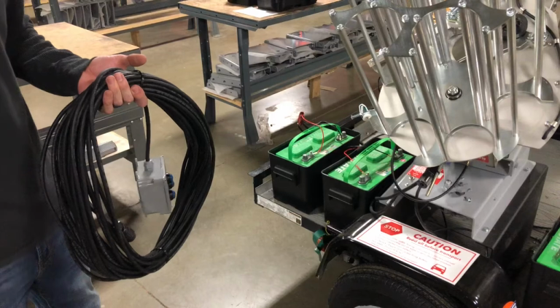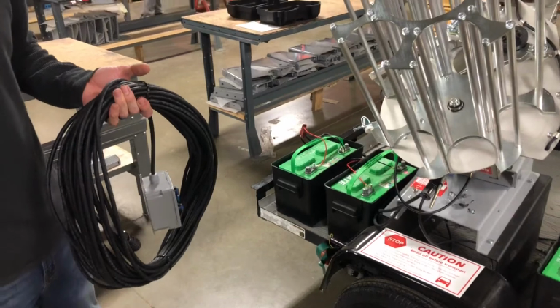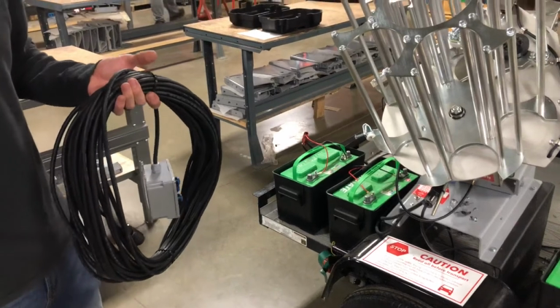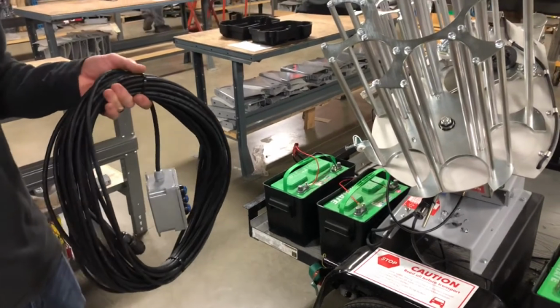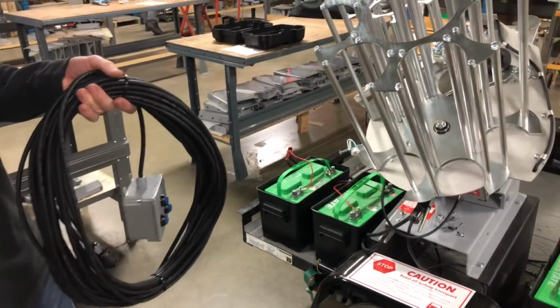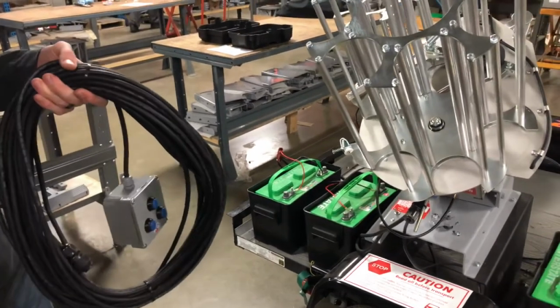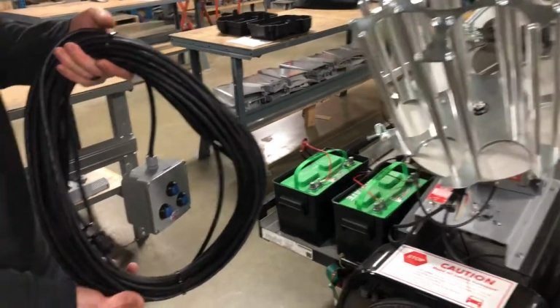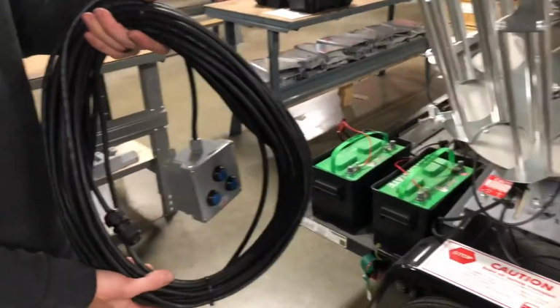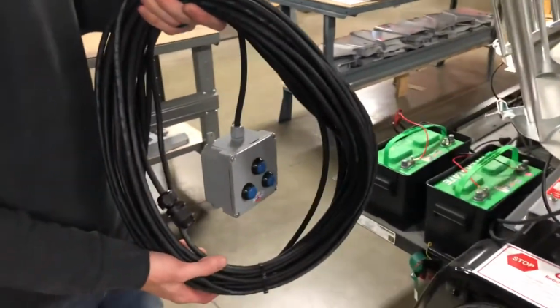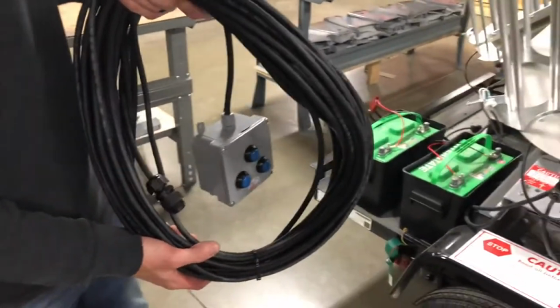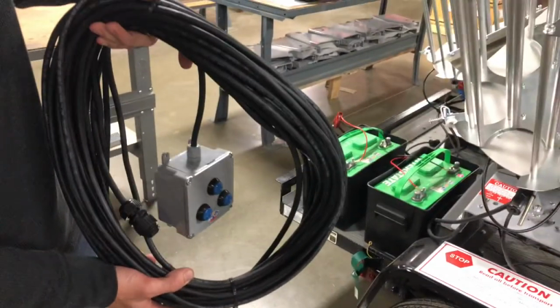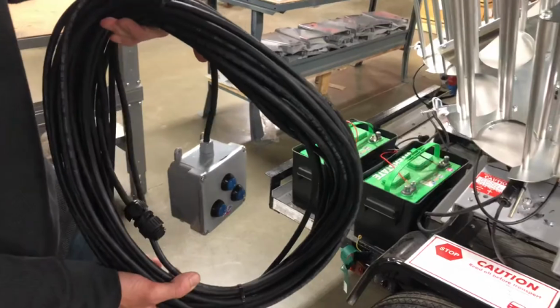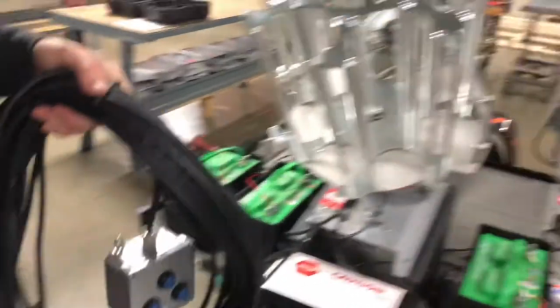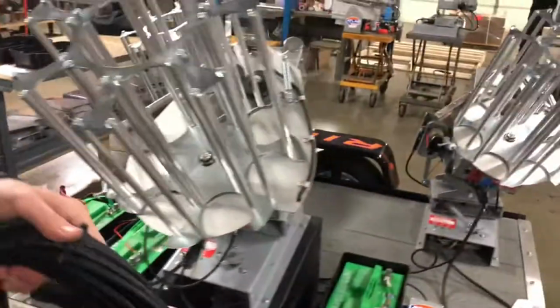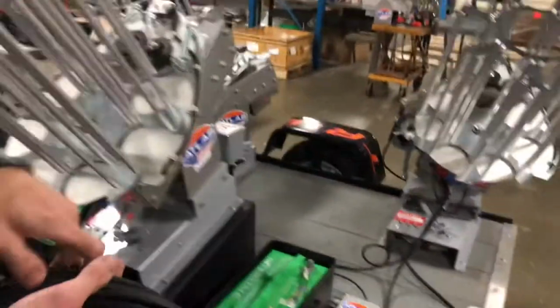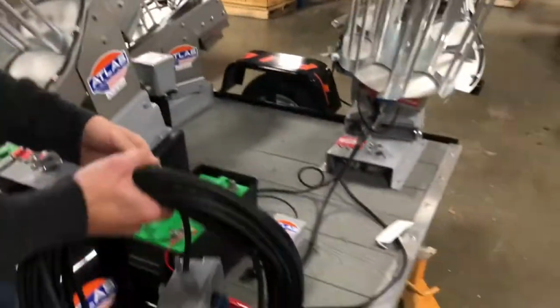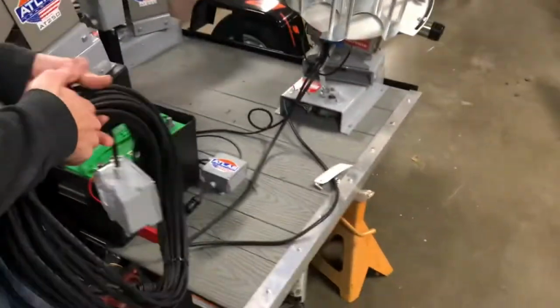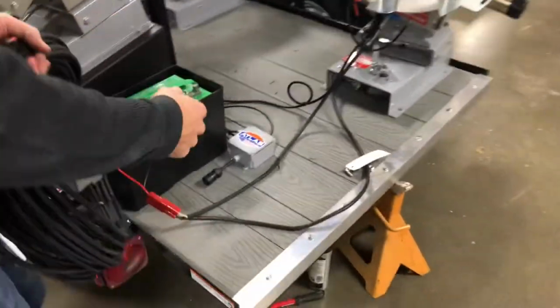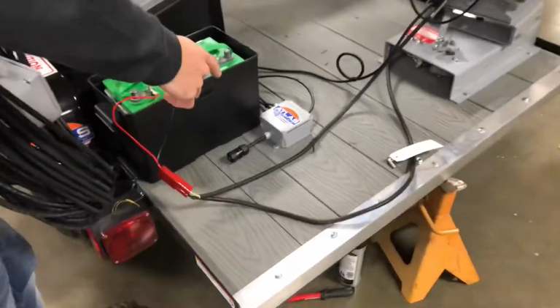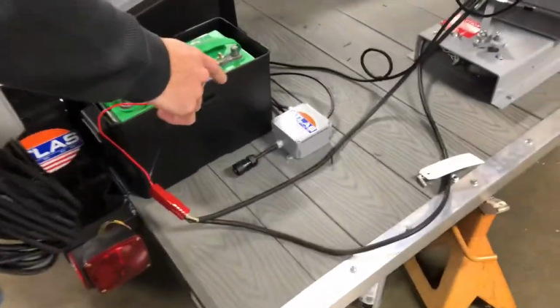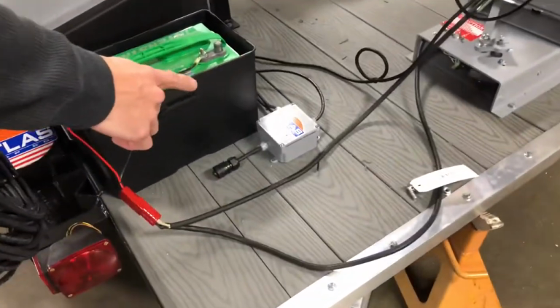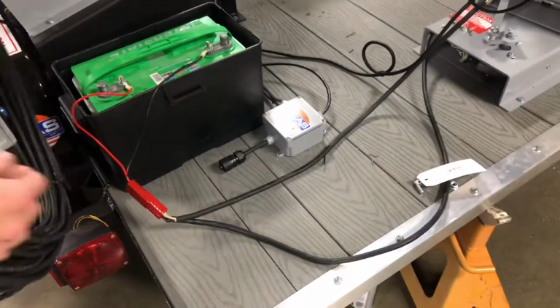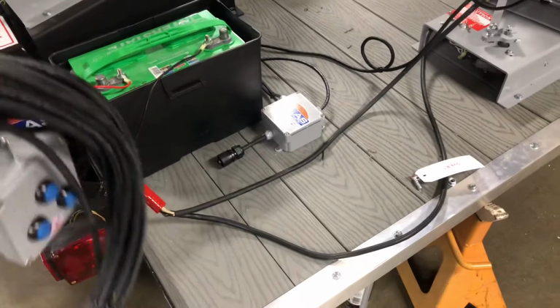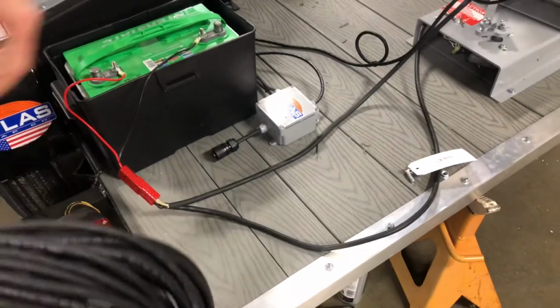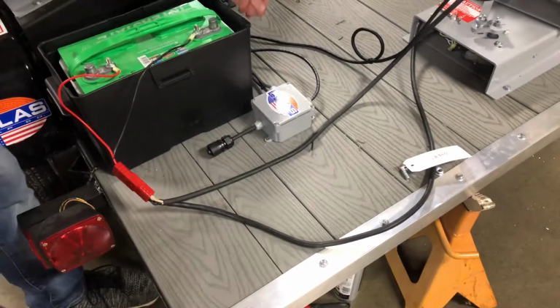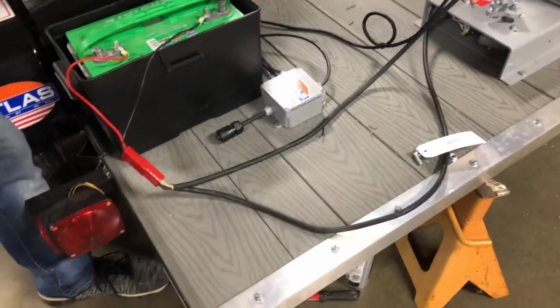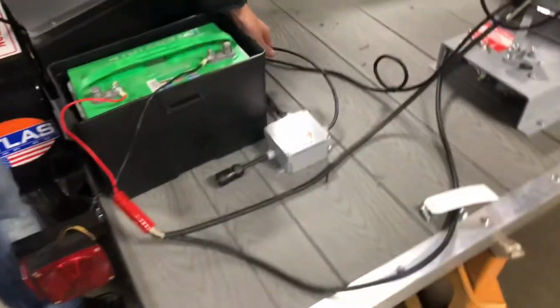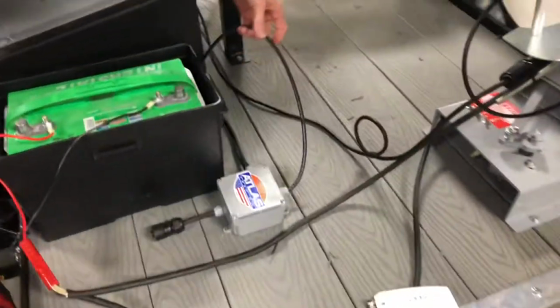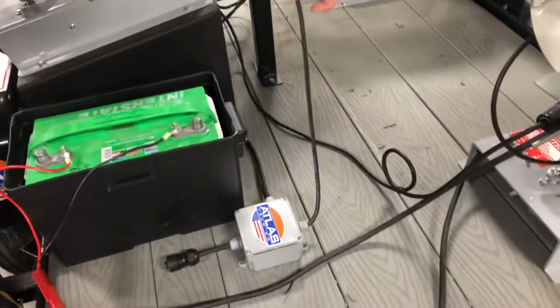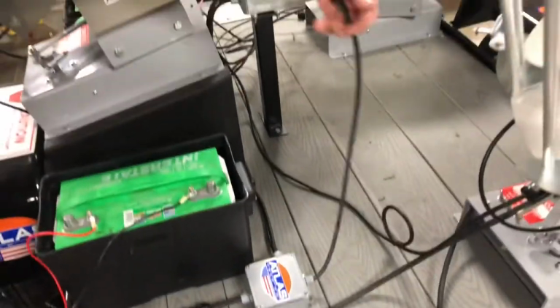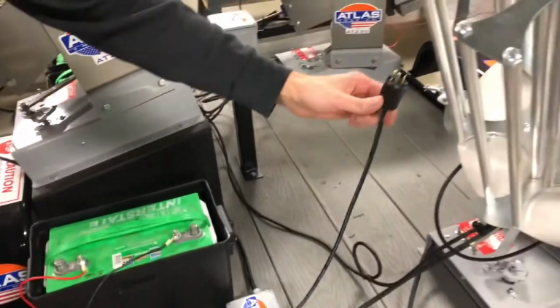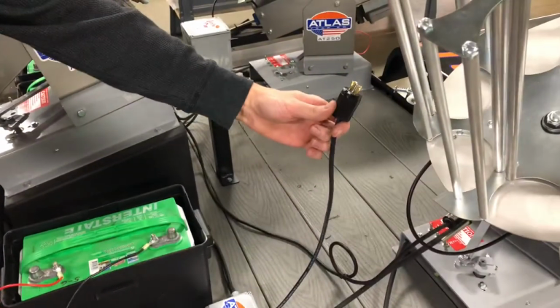Here's a quick overview of the manual release cord that comes with the Trio trailer. On the right side of the trailer you'll see this box. It has three leads that come out of it with a twist lock connection.